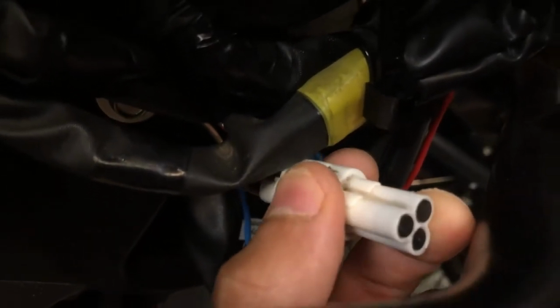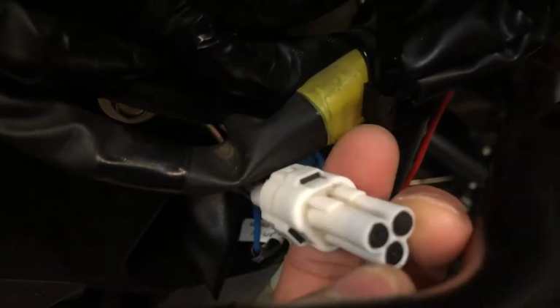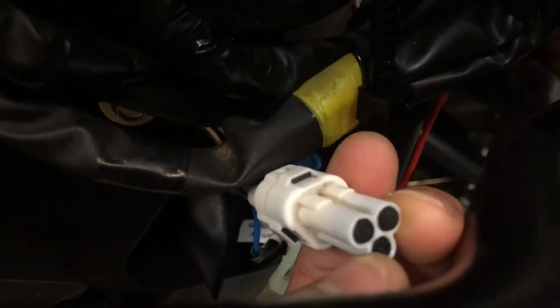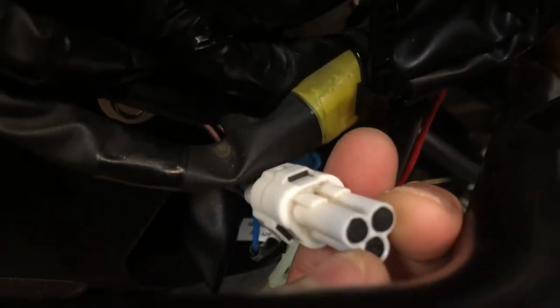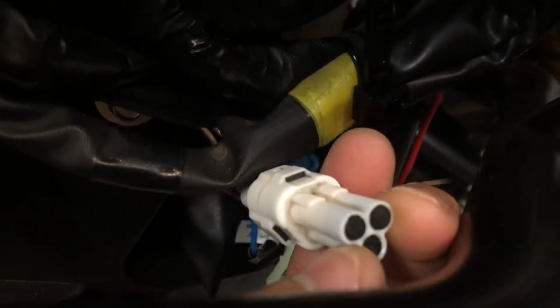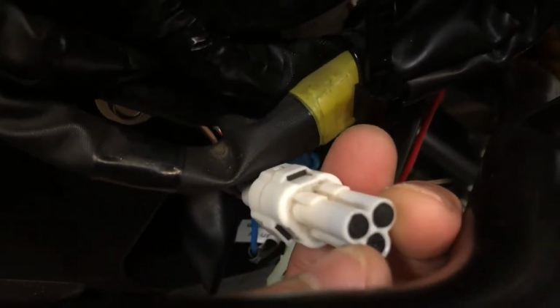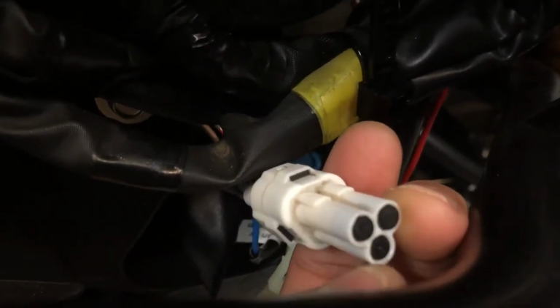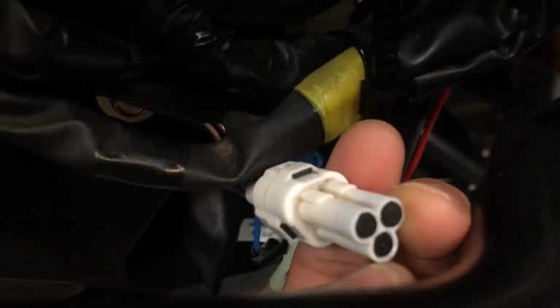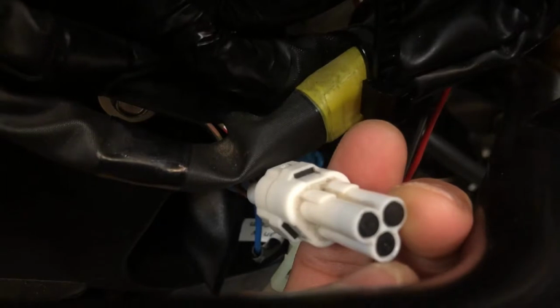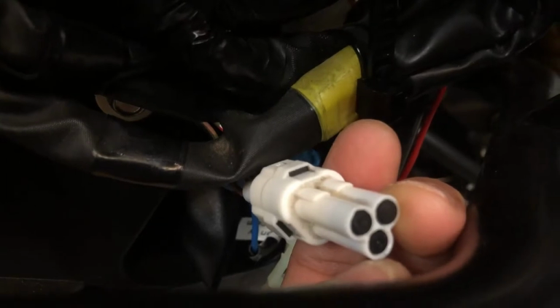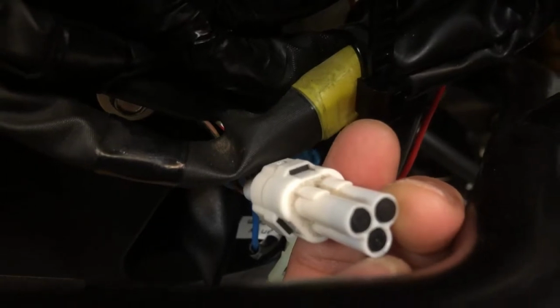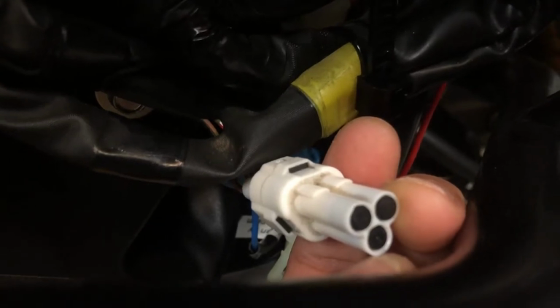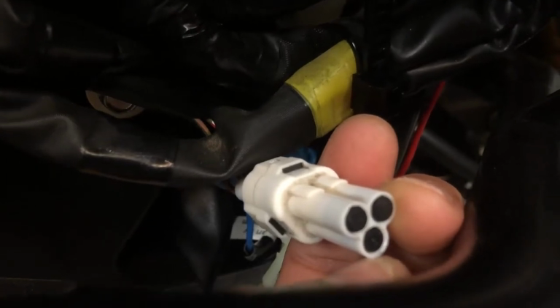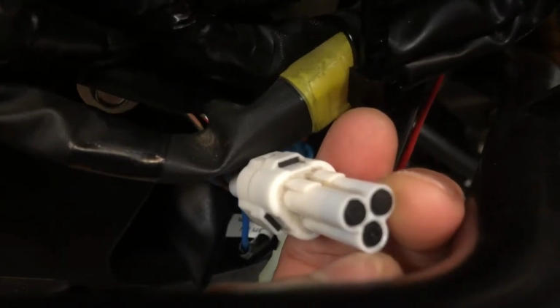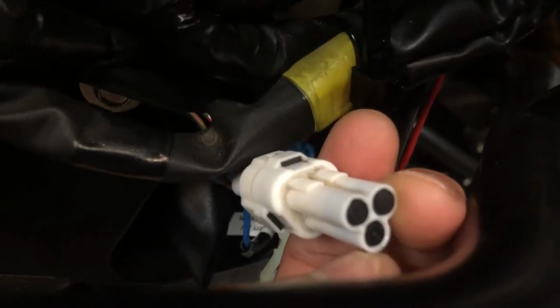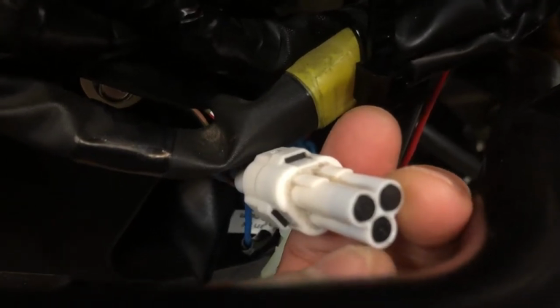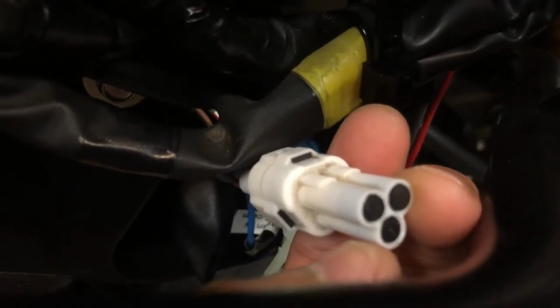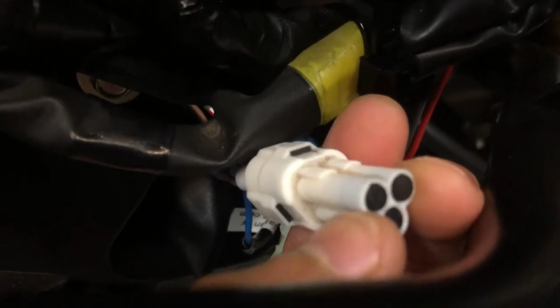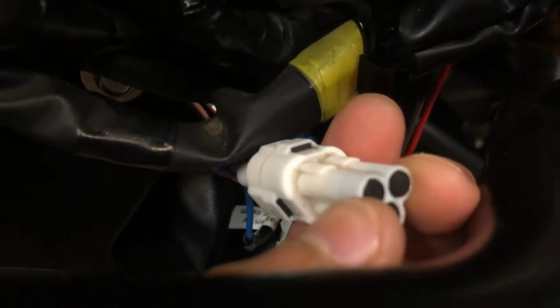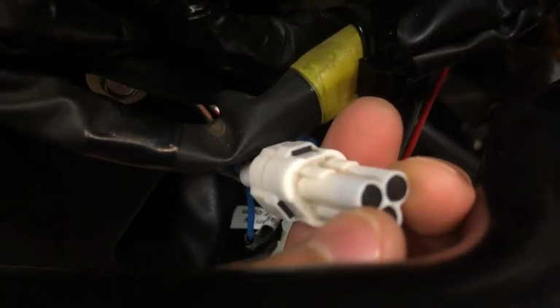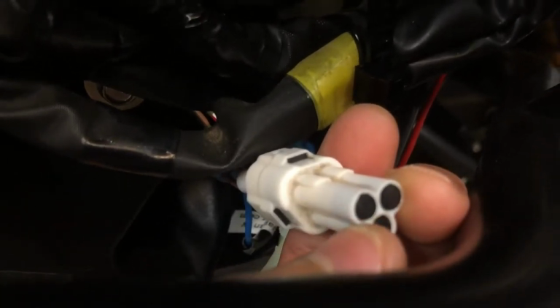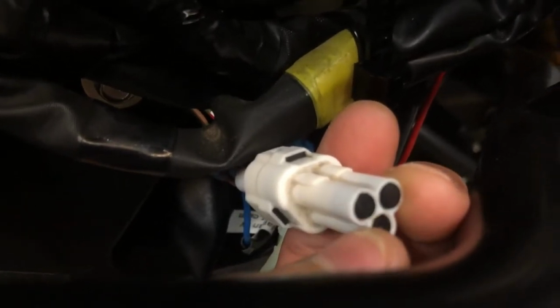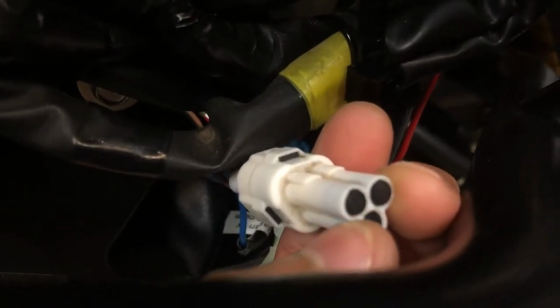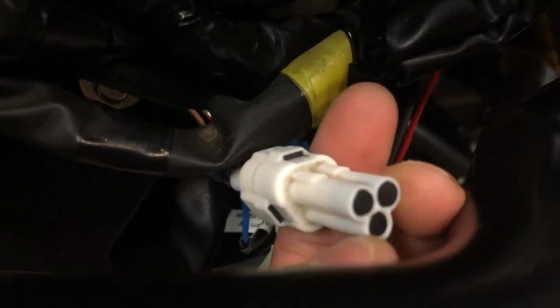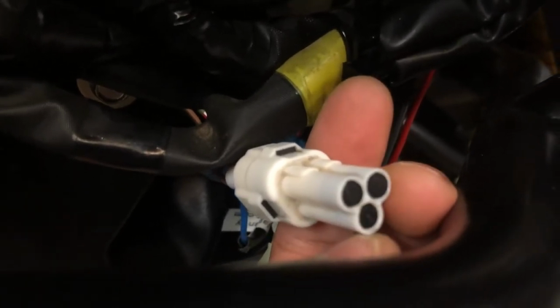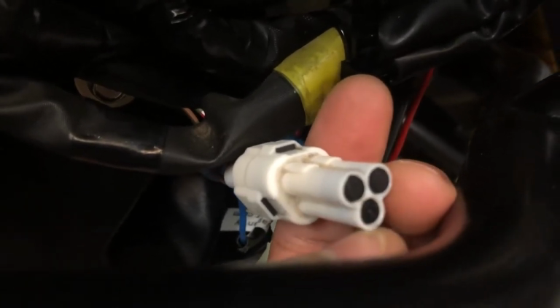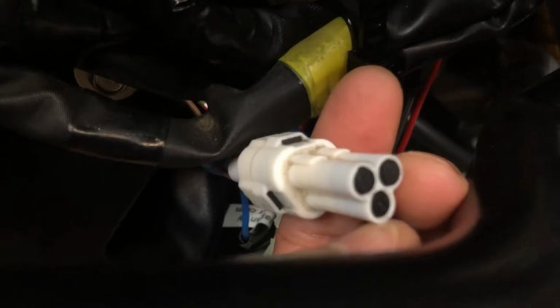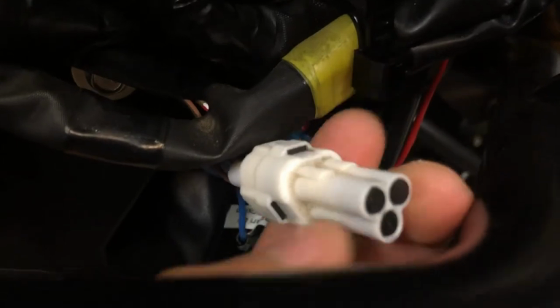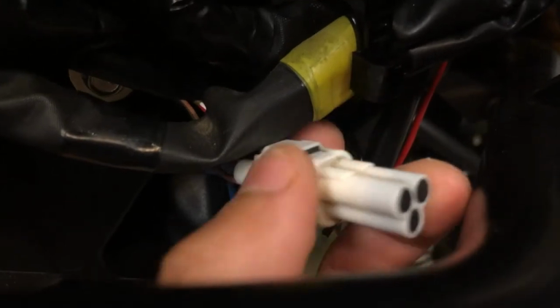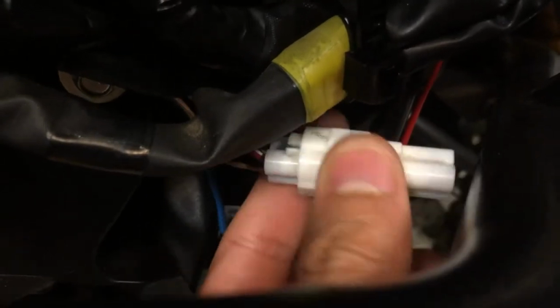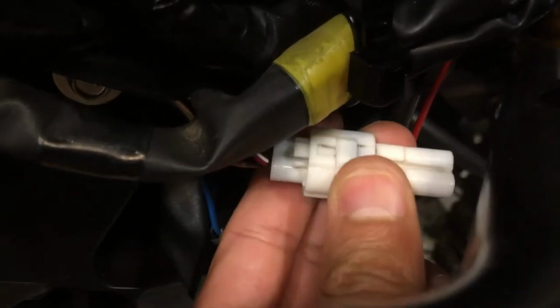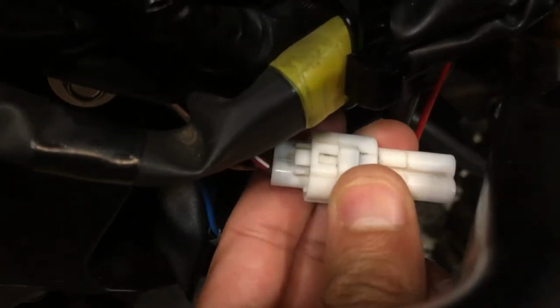These black grommets are for making a new connection — you would add your accessory wires to these. So it's essentially a cover.